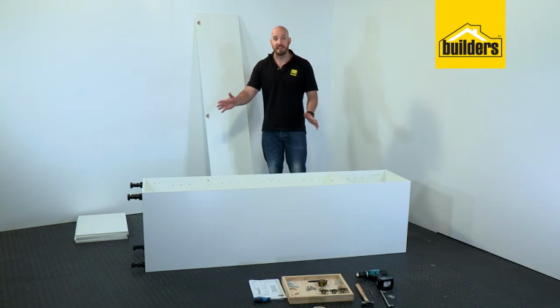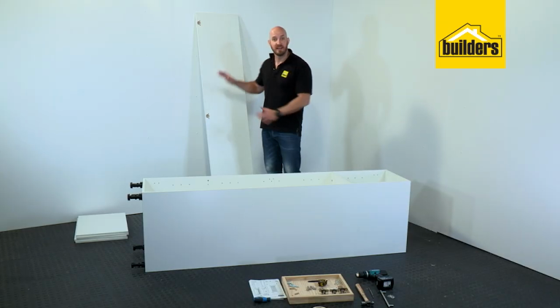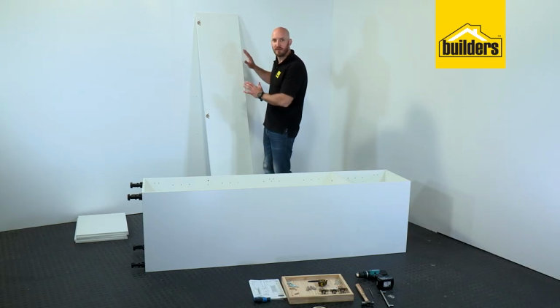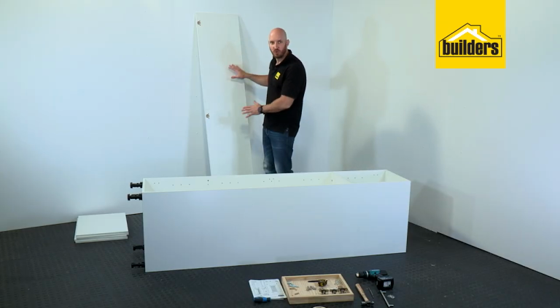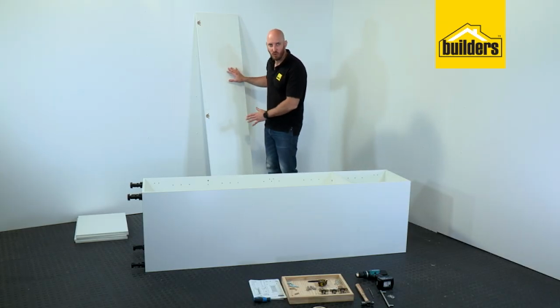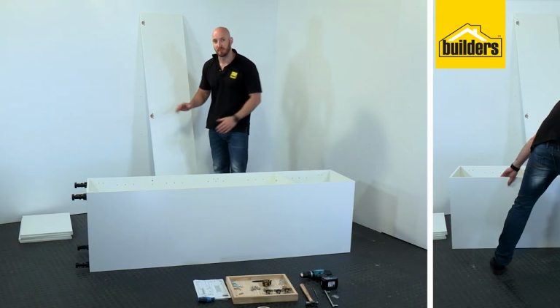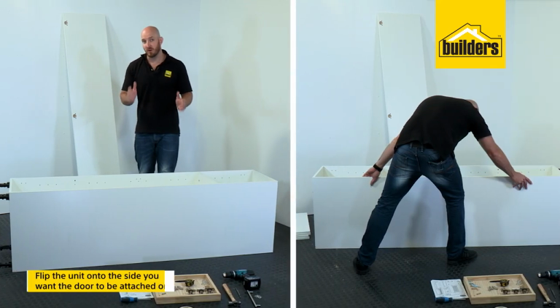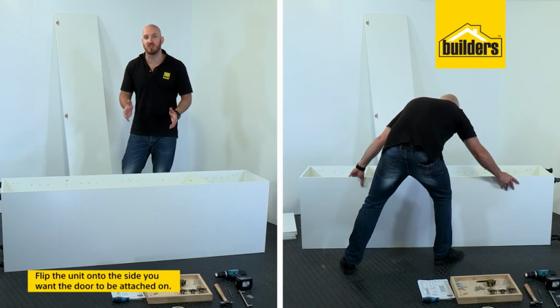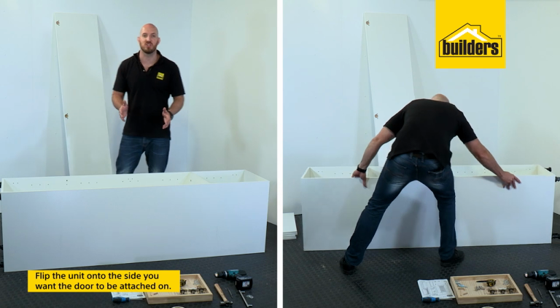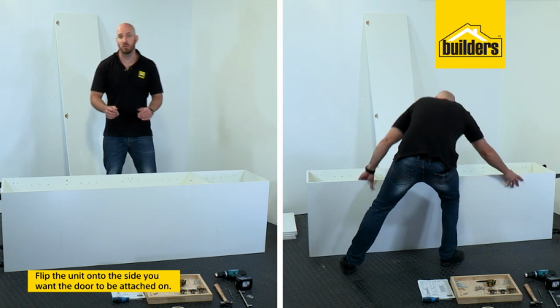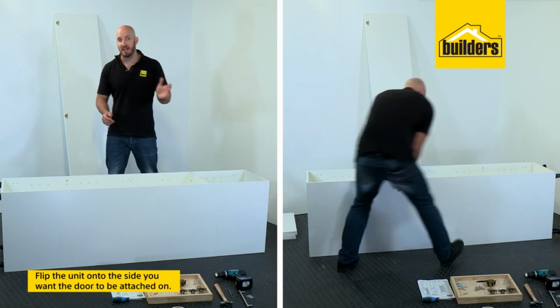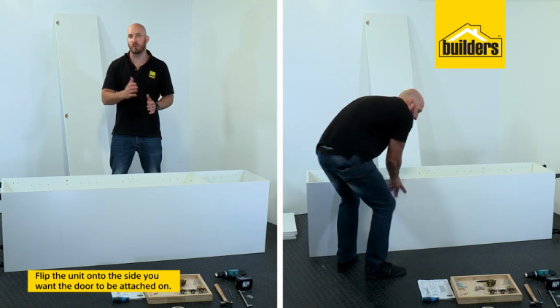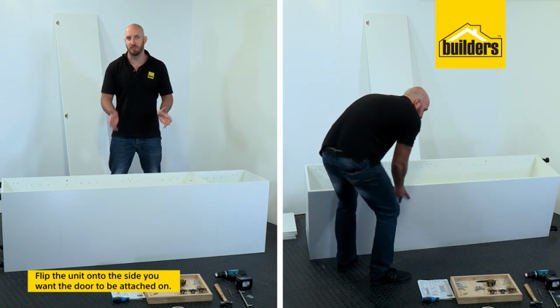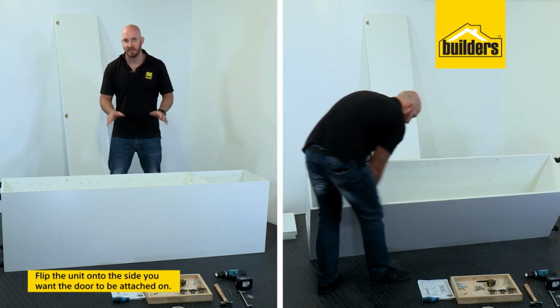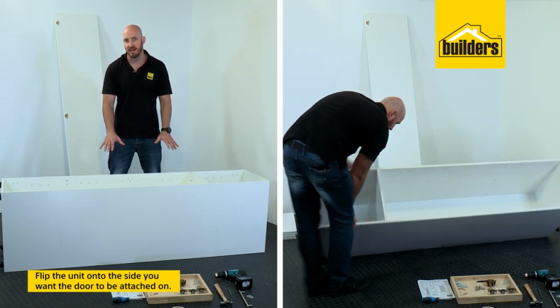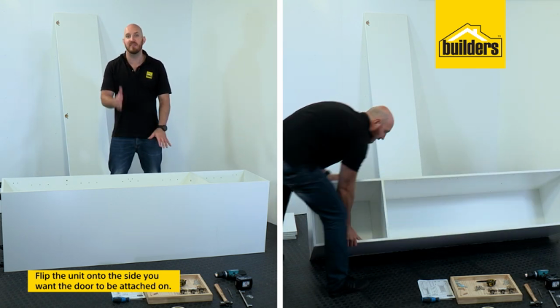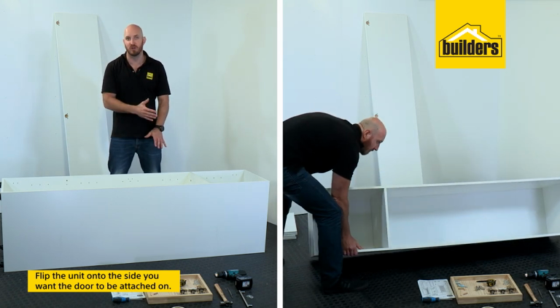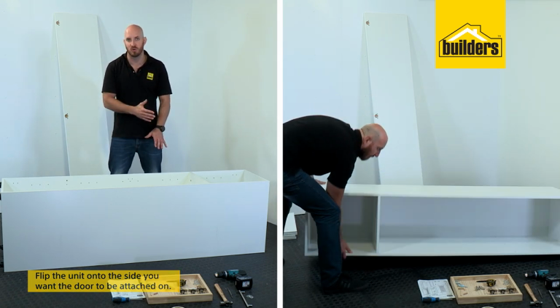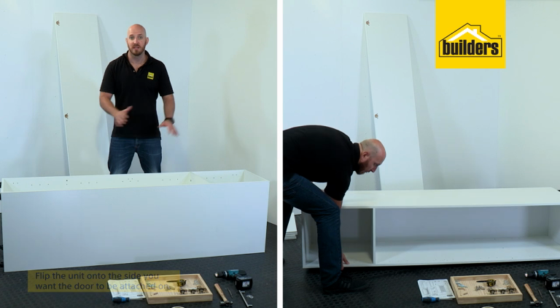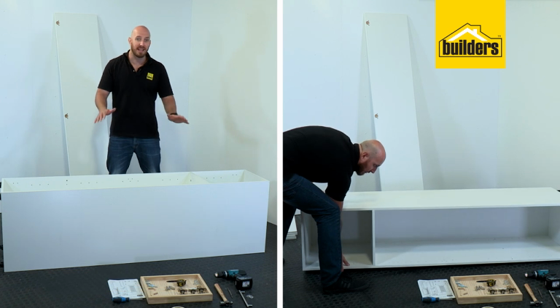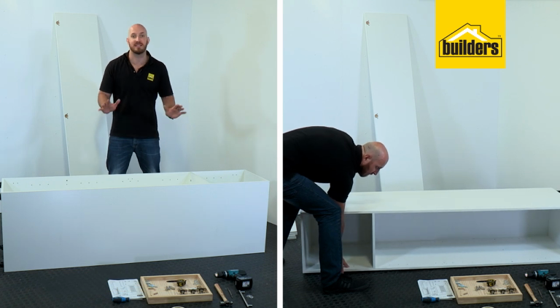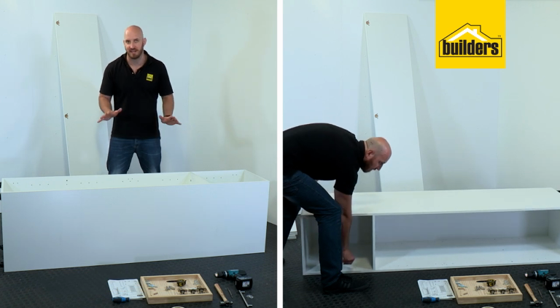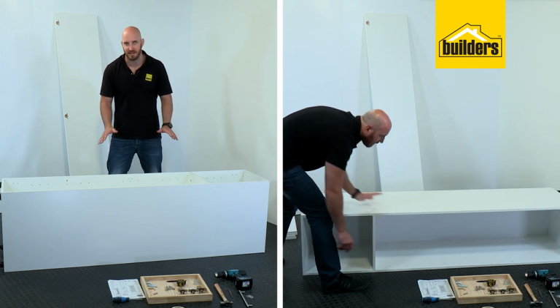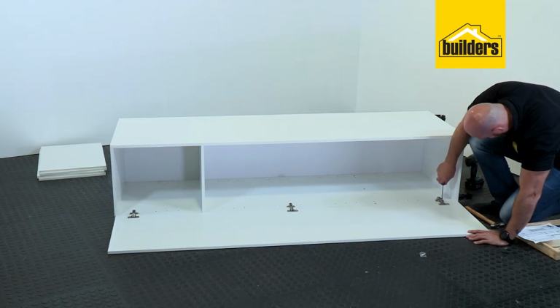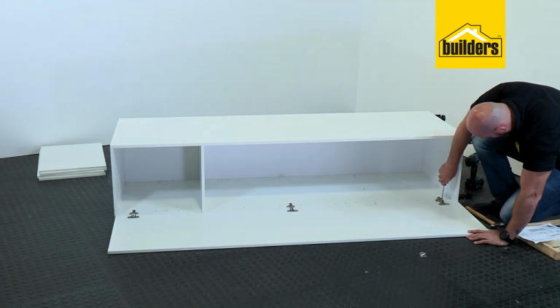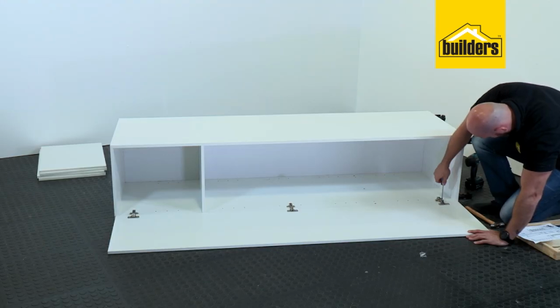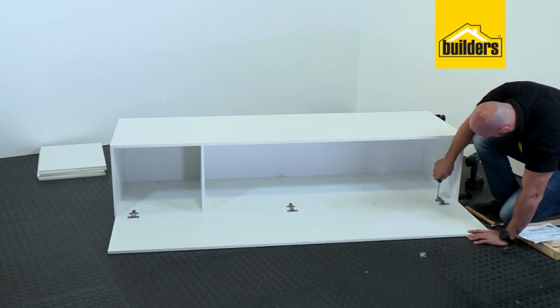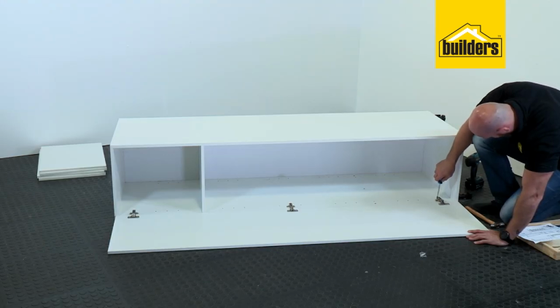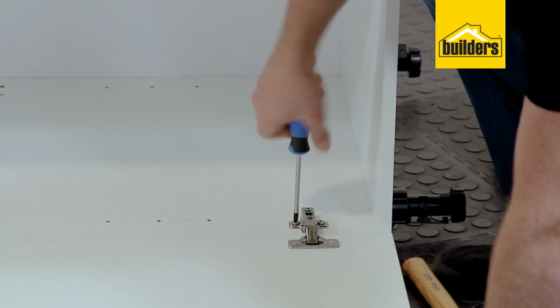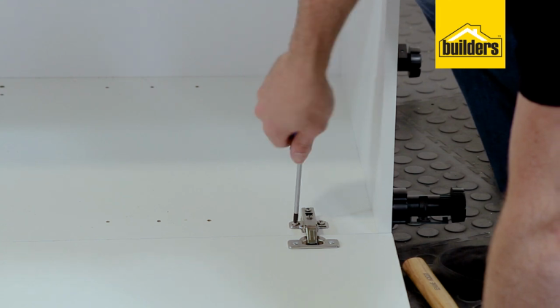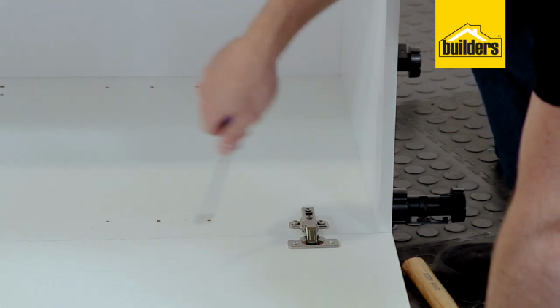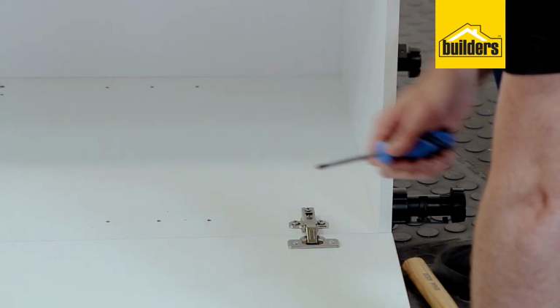Feet are on, now it's time to install our door. Depending on the orientation of your kitchen you might want it left or right opening. In this case I'm having a left opening door so I want to lay it on its left hand side. Now that the door is laying next to the cupboard it's so much easier to attach our hinges.